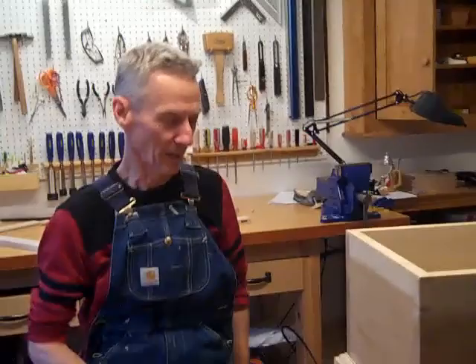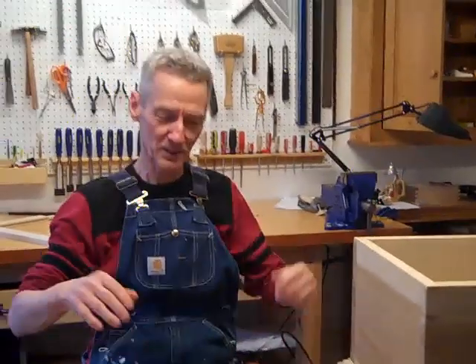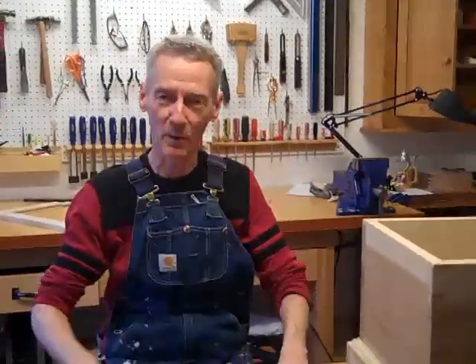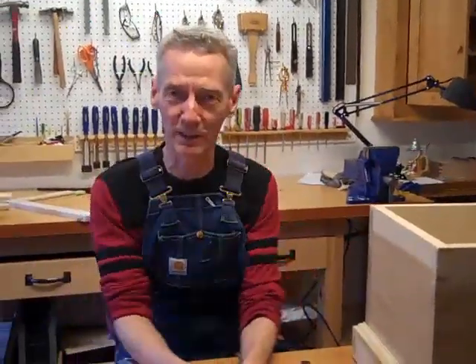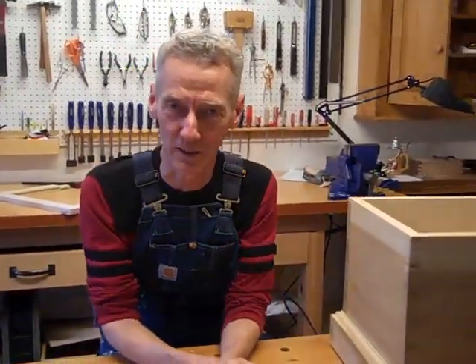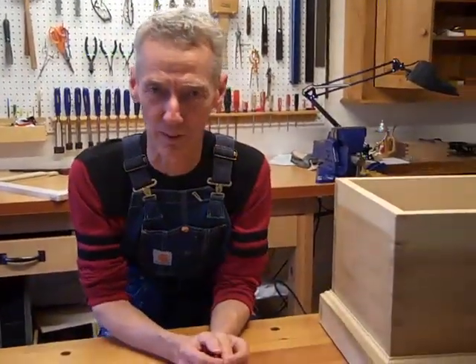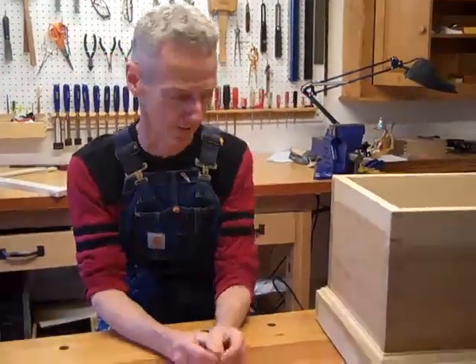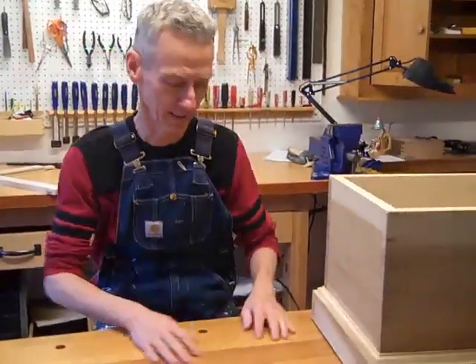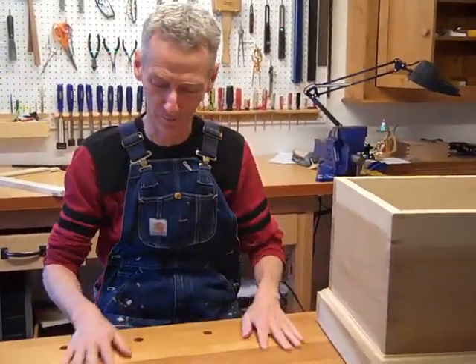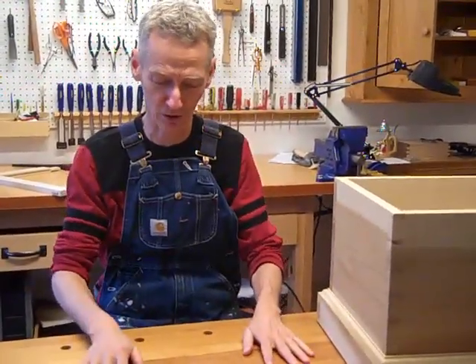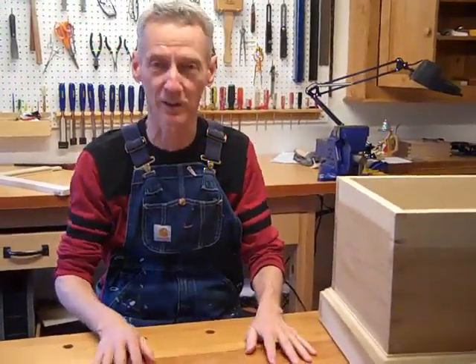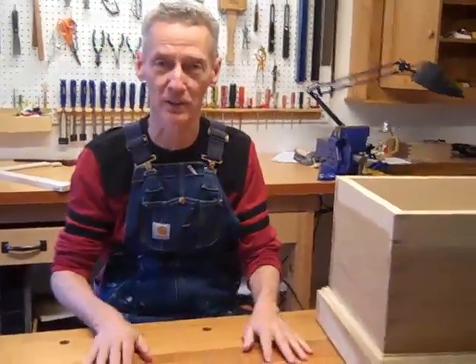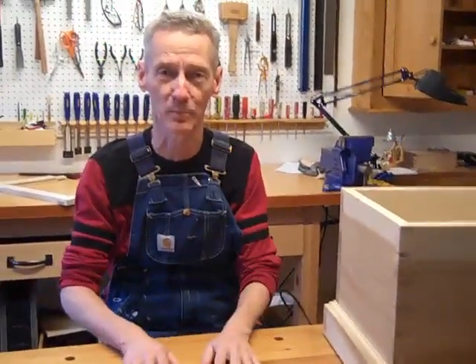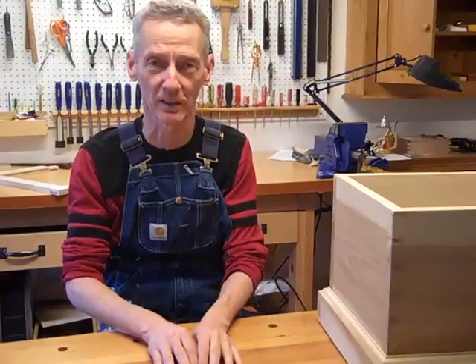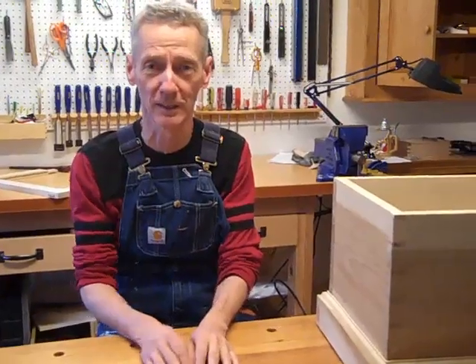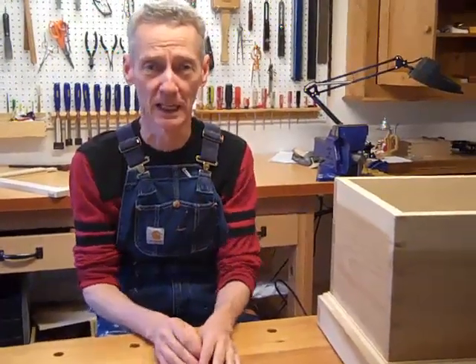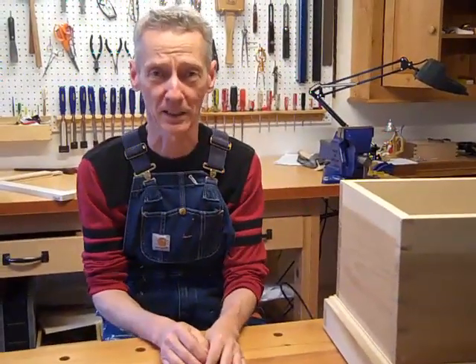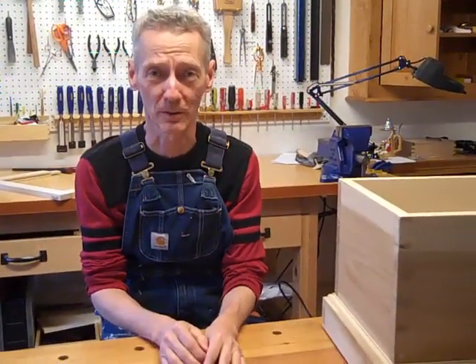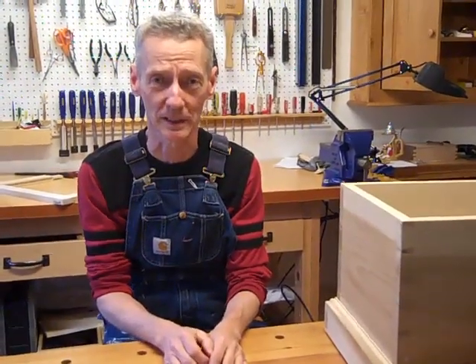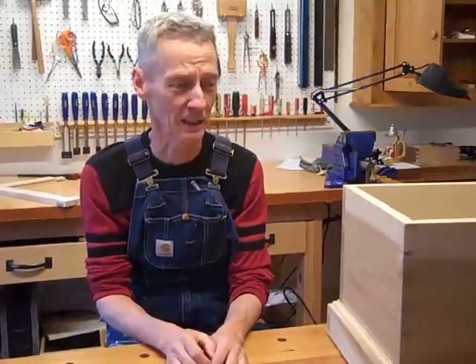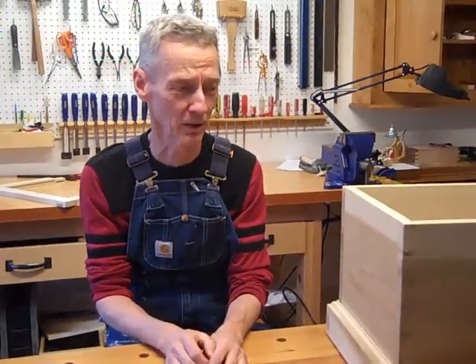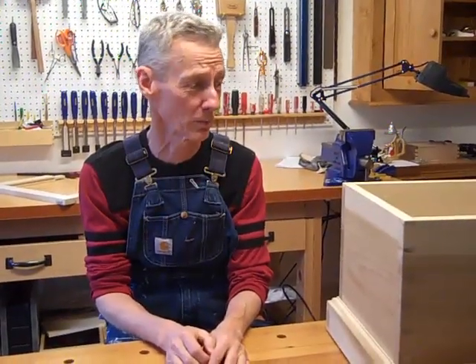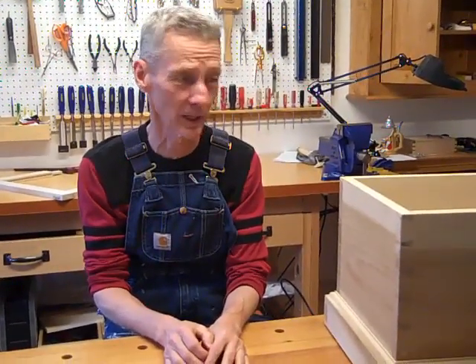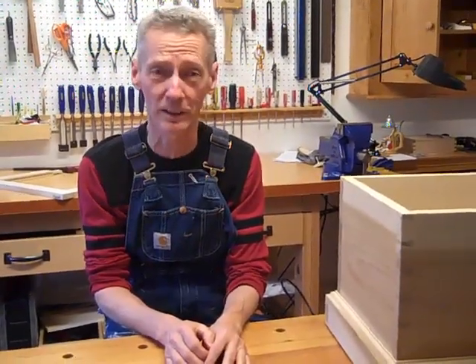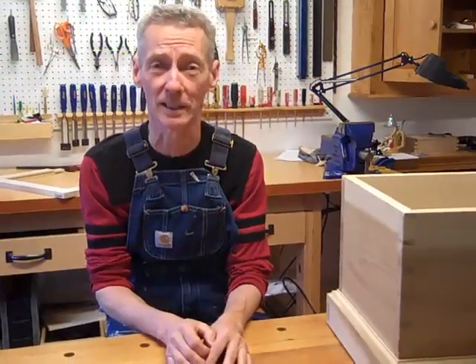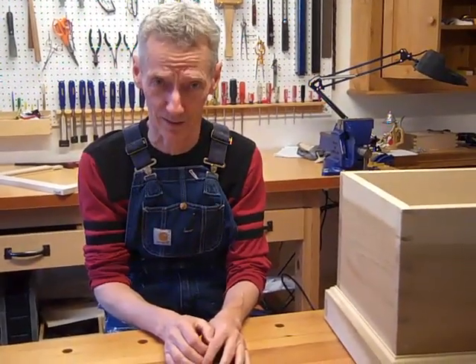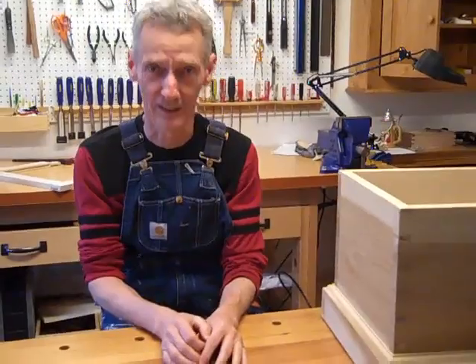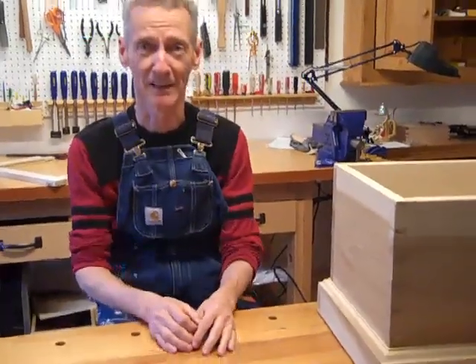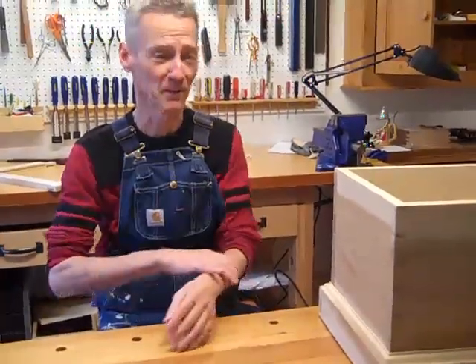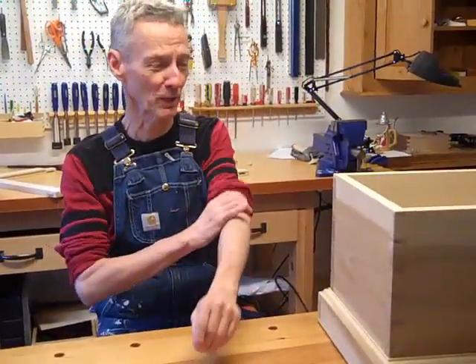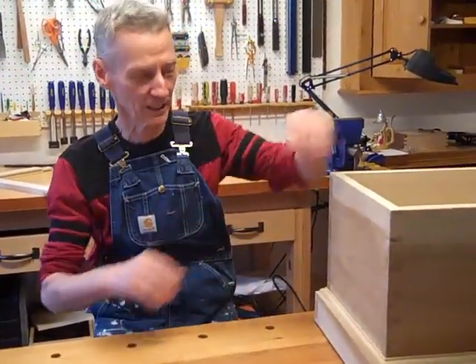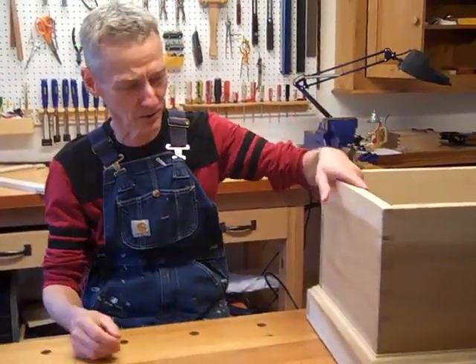This is a long-awaited video we talked about and we're just going to go ahead and do it. We keep putting it off — it's unscripted, it's unrehearsed, whatever it is, it is.